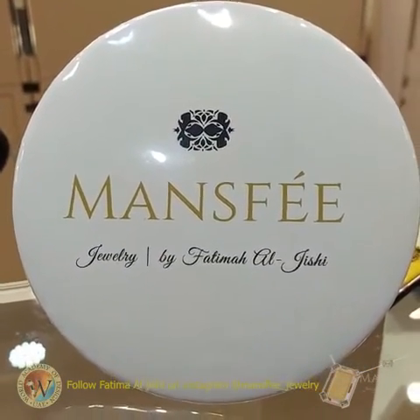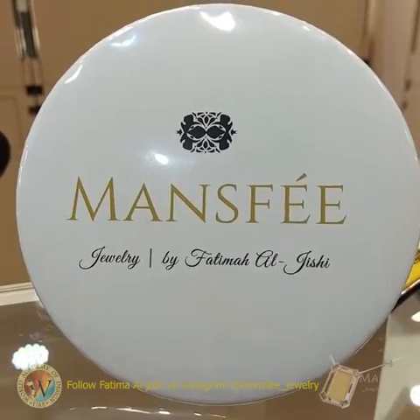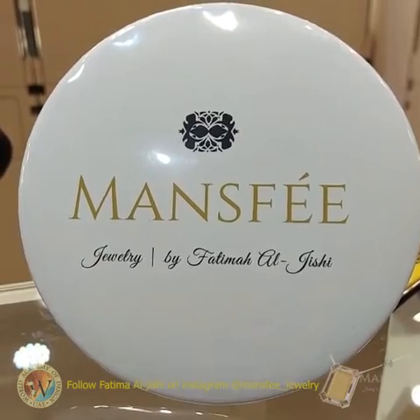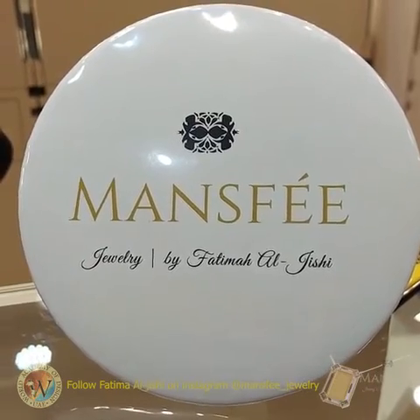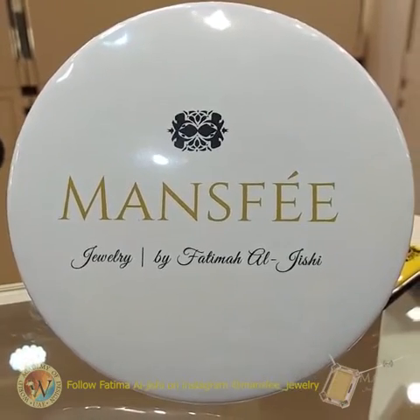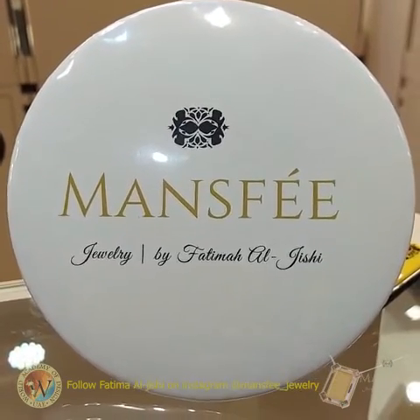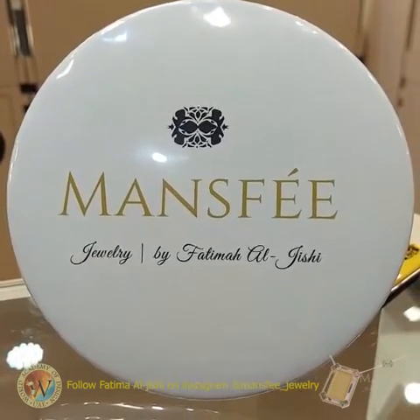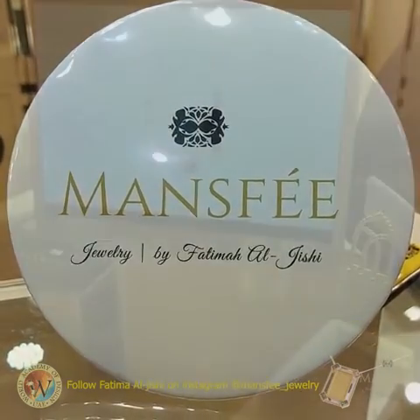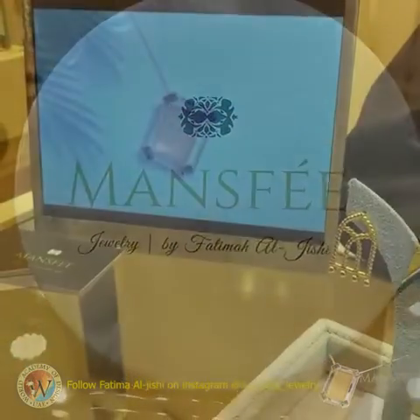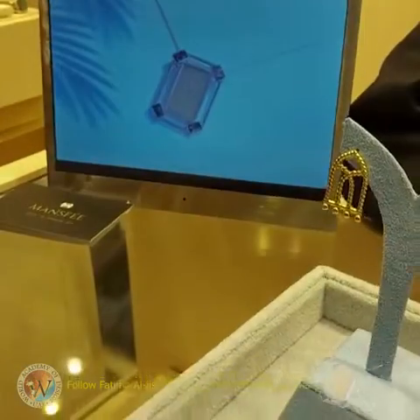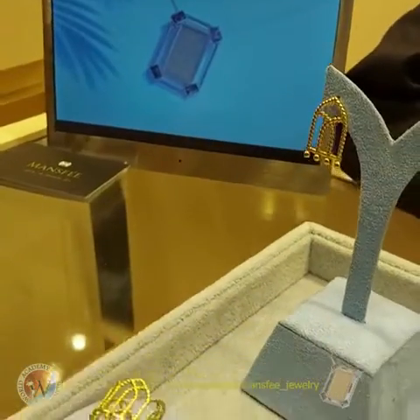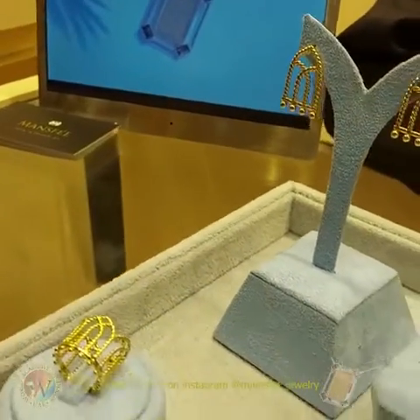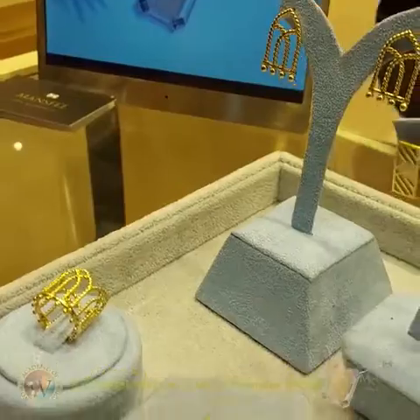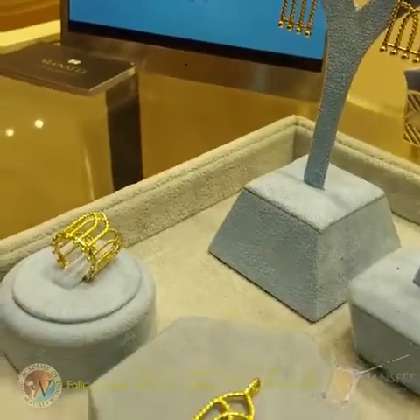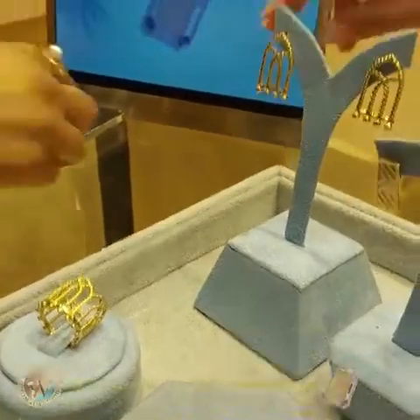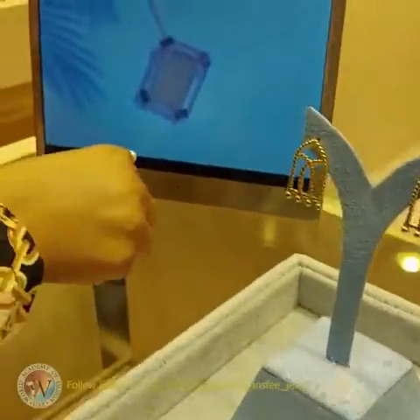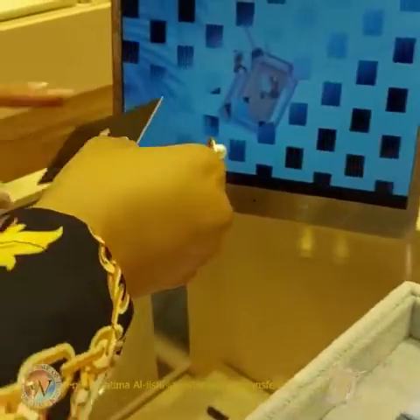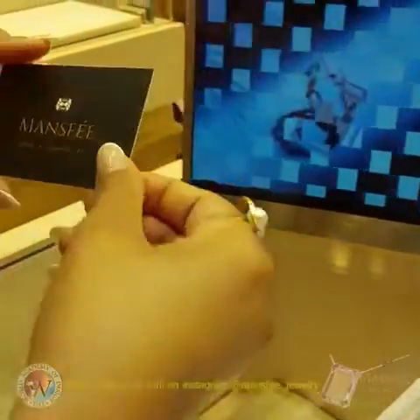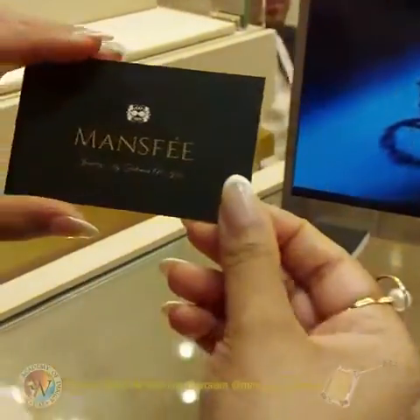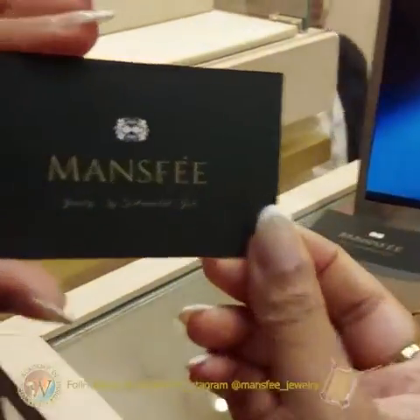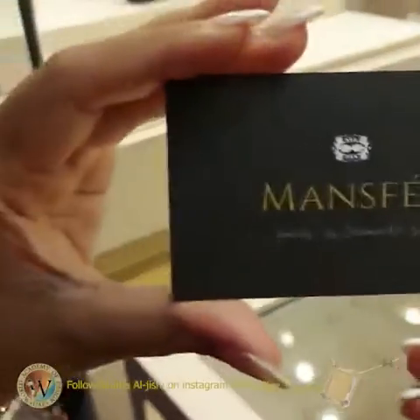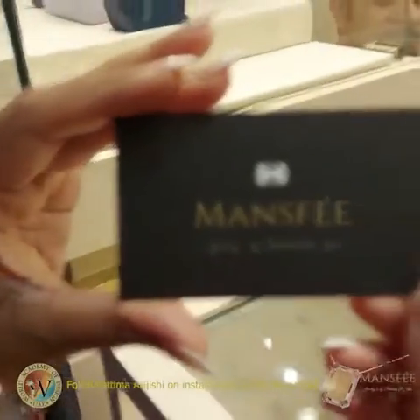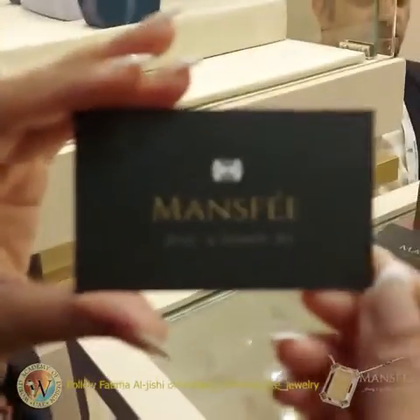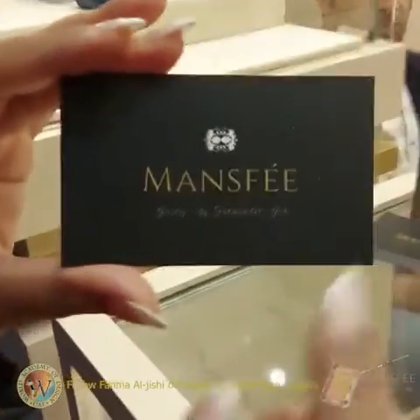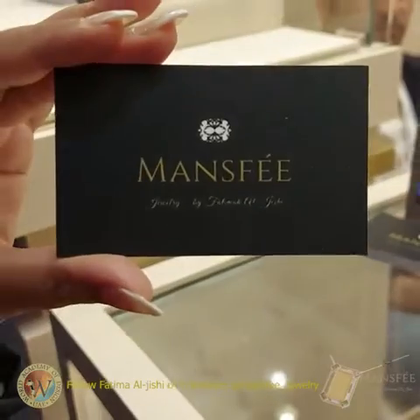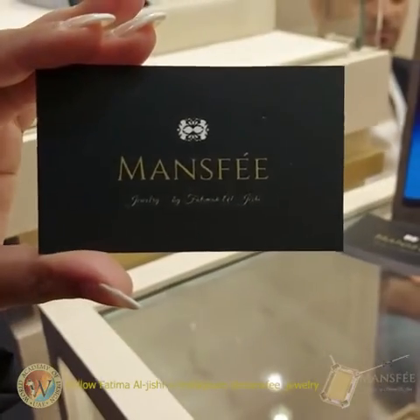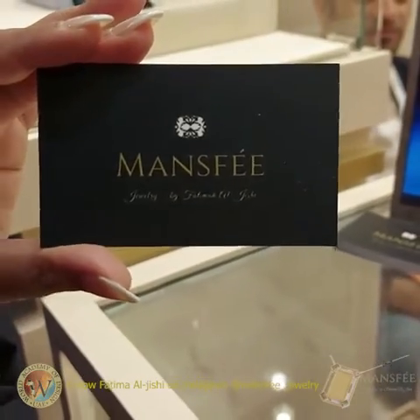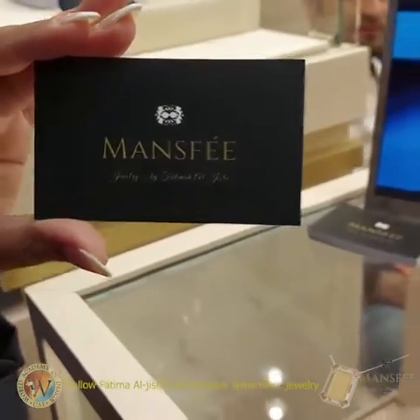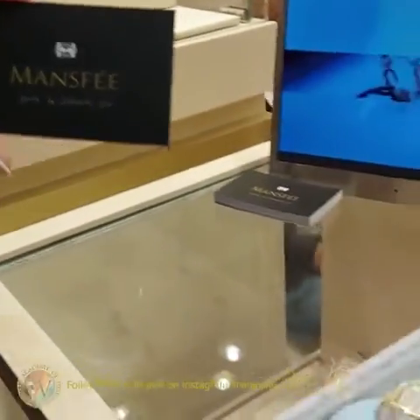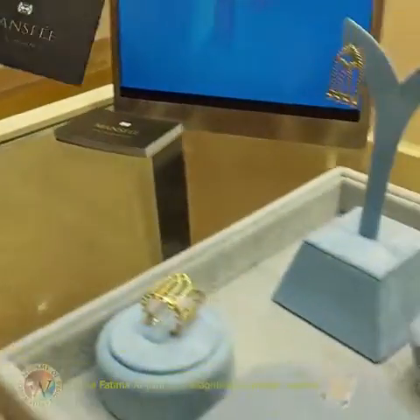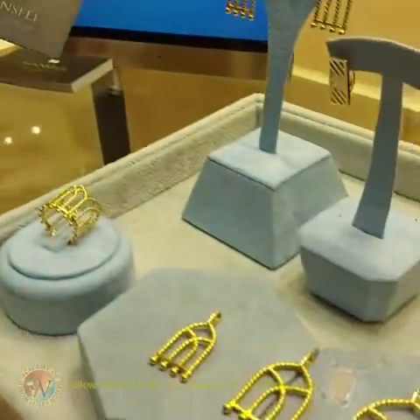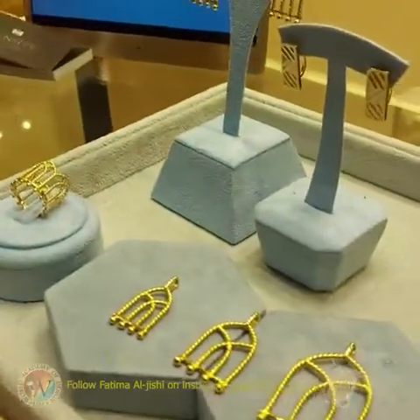What is your Instagram handle? It's Mansfee Jewelry. Mansfee — this is our heart, yes. Mansfee, M-A-S-F-E-E. That's good. And it's called your name? Yes.